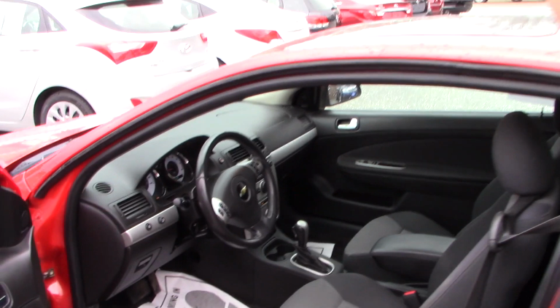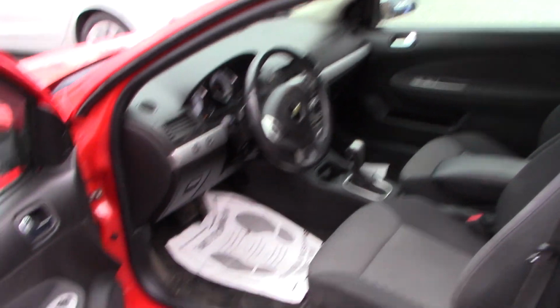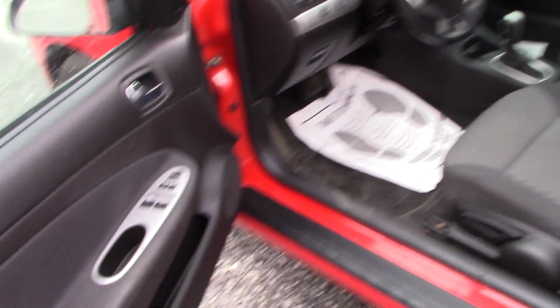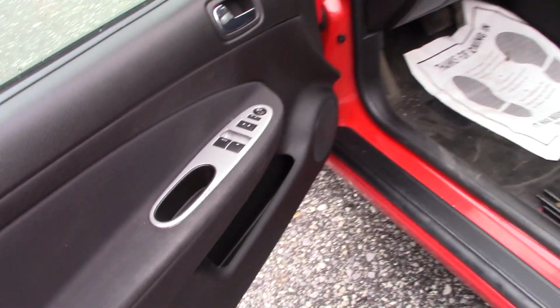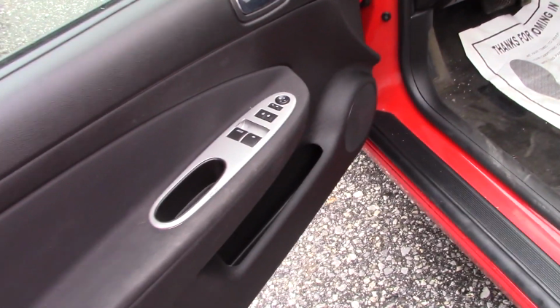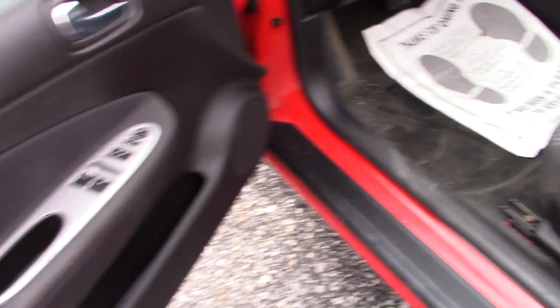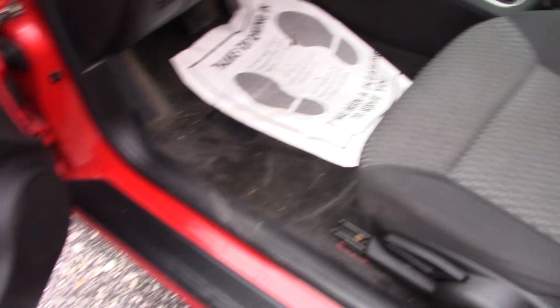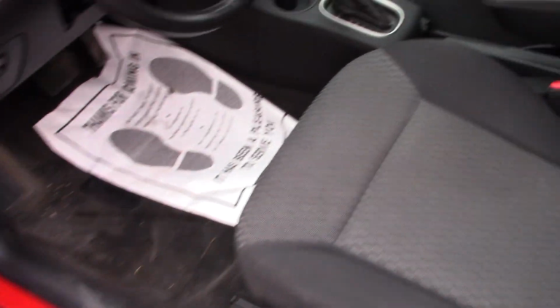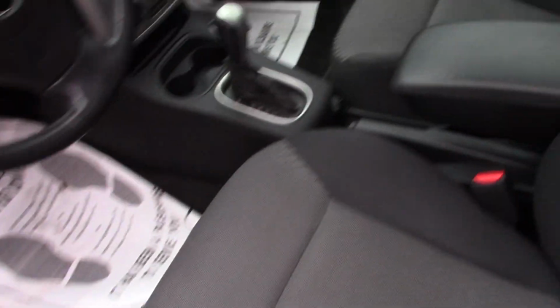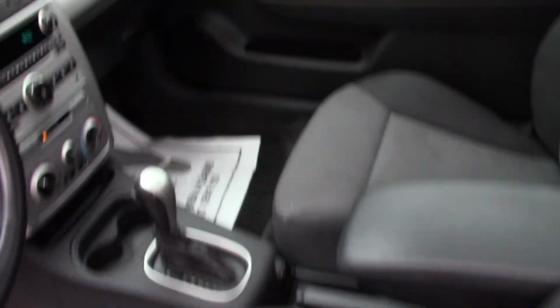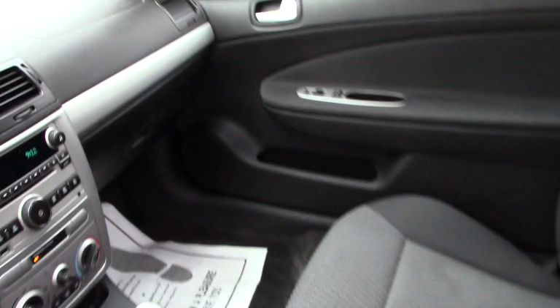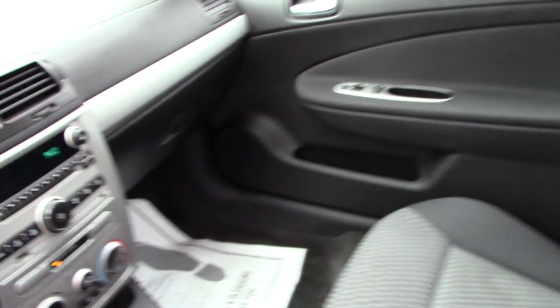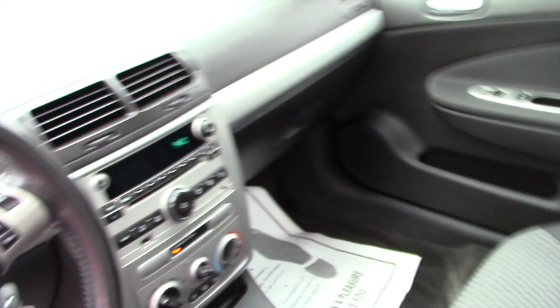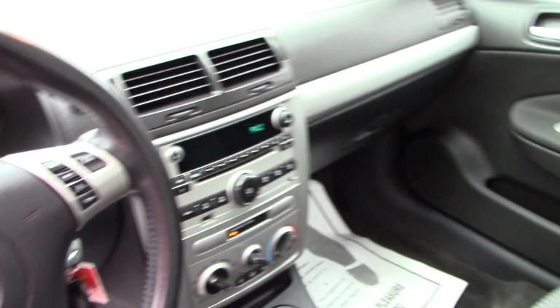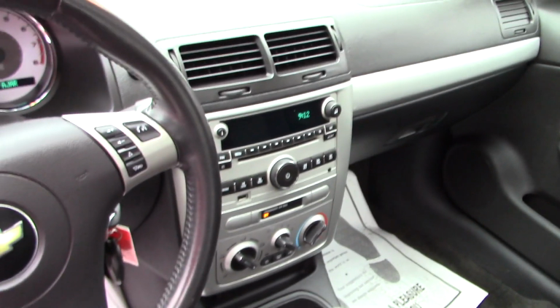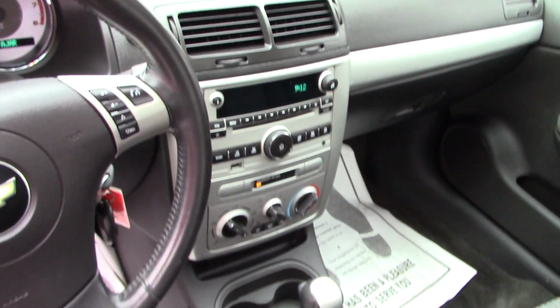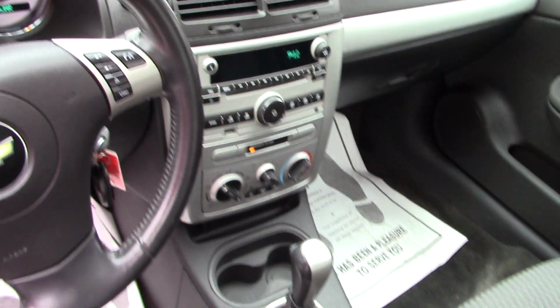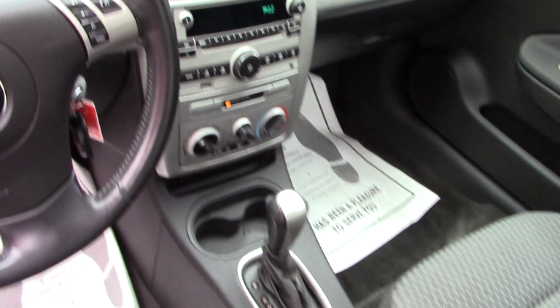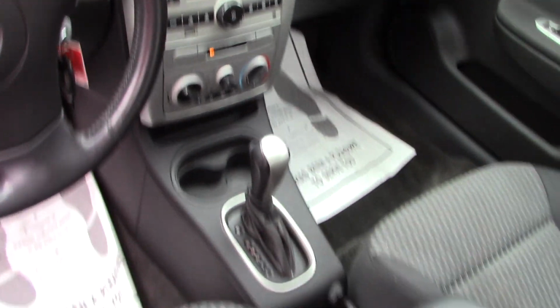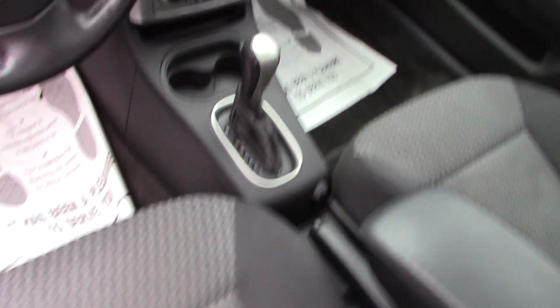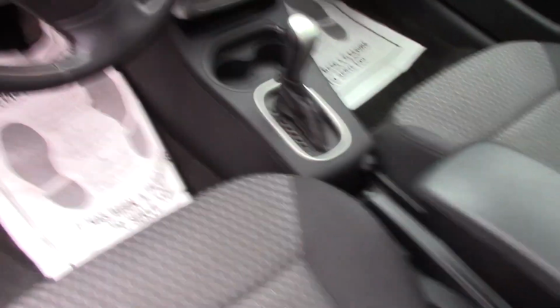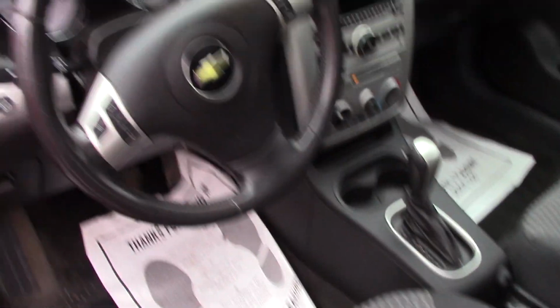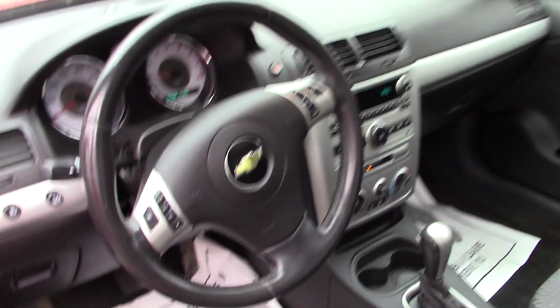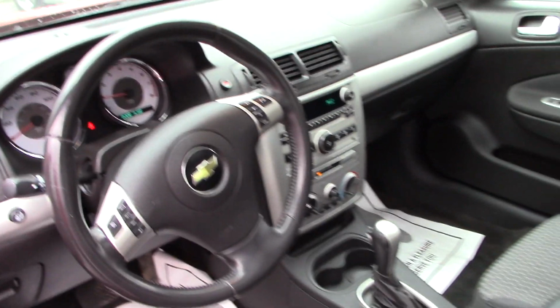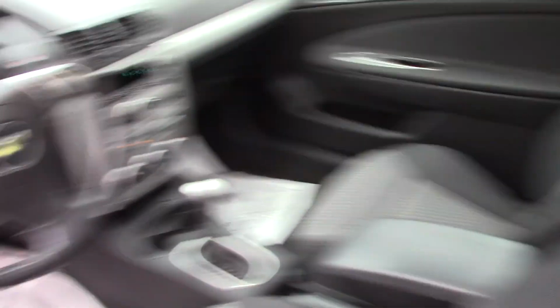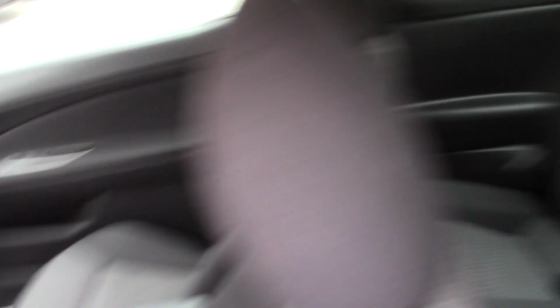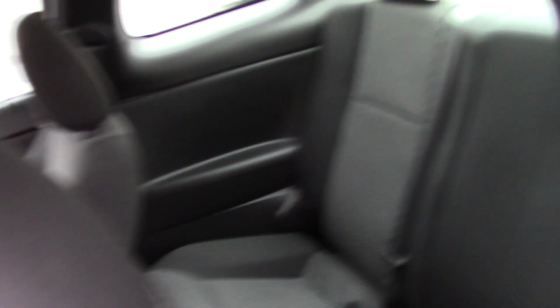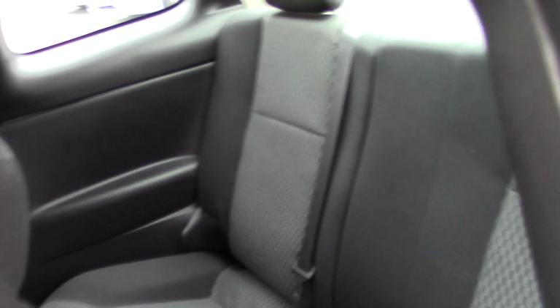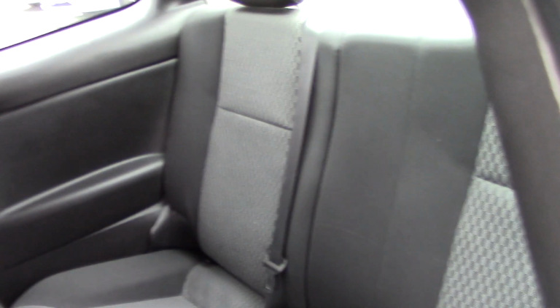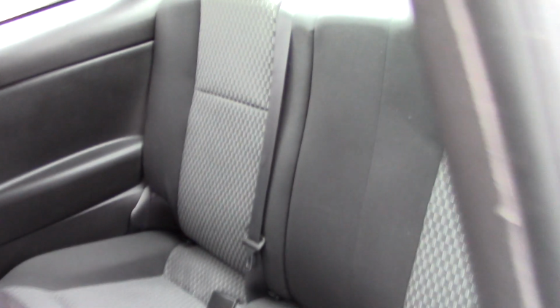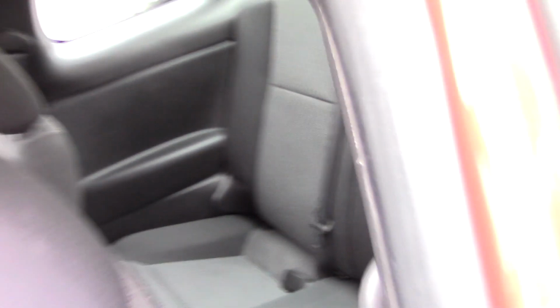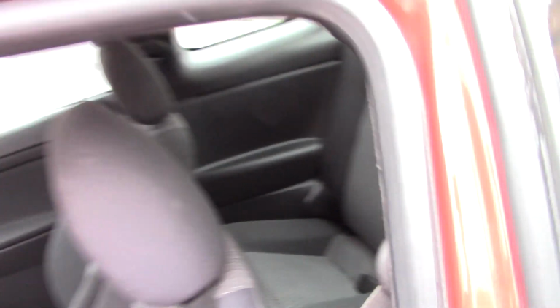Nice clean interior. You do have room for guests in the back obviously, and yeah, overall just a really clean vehicle.